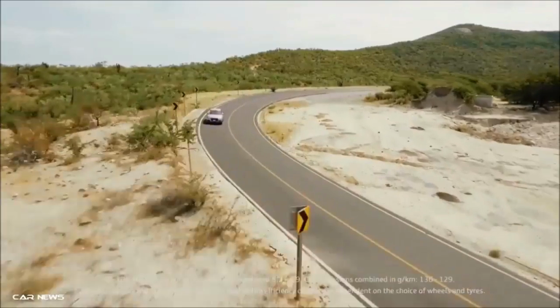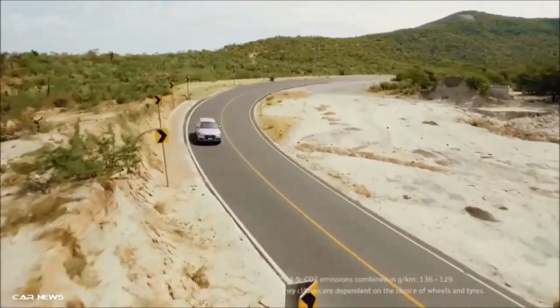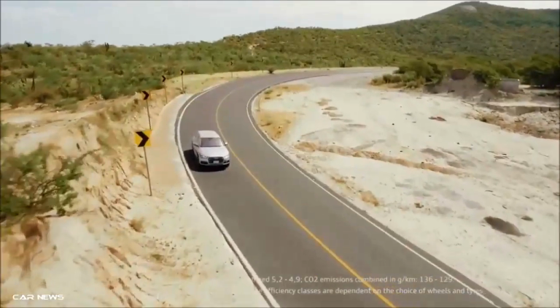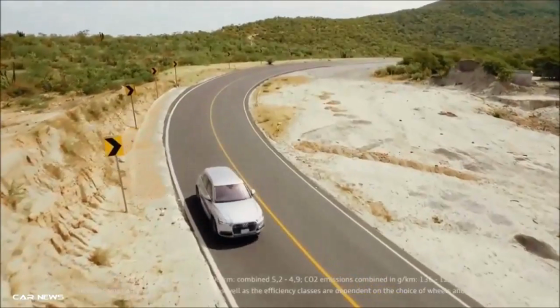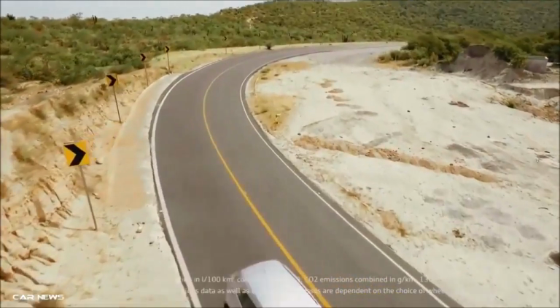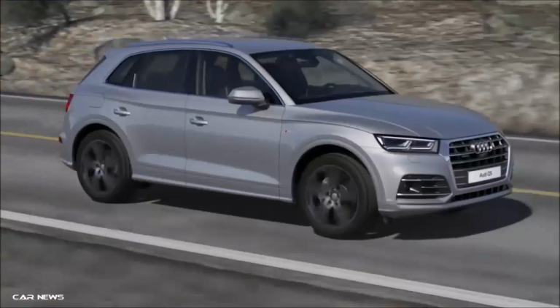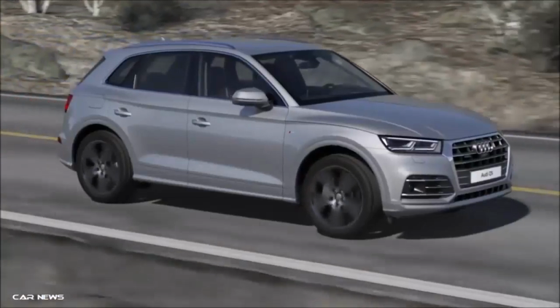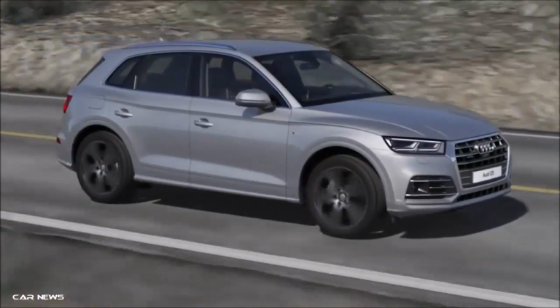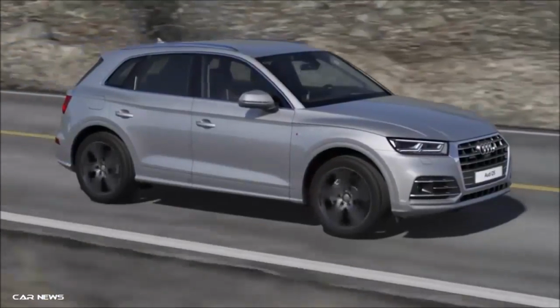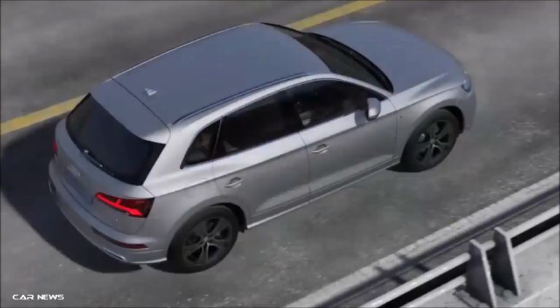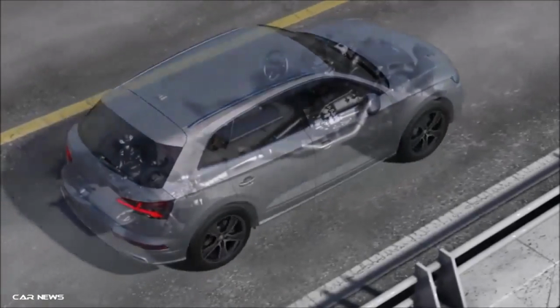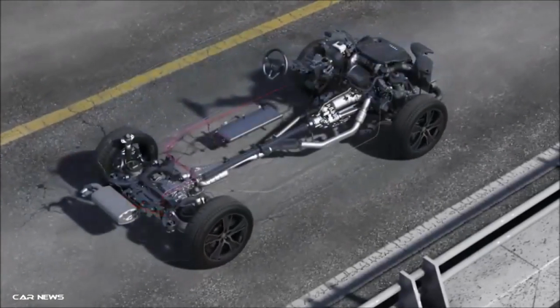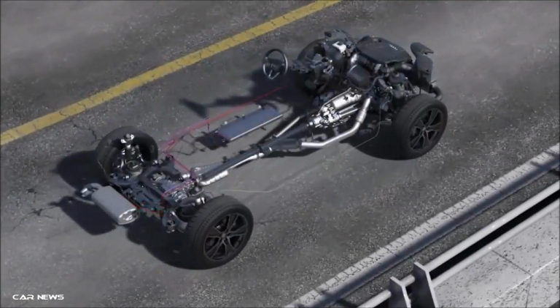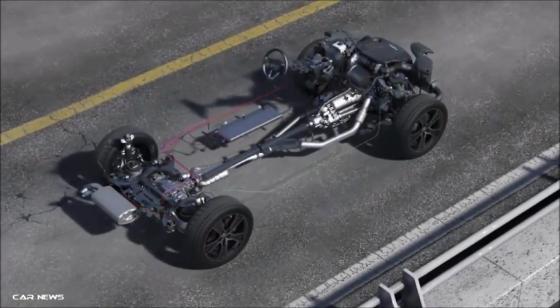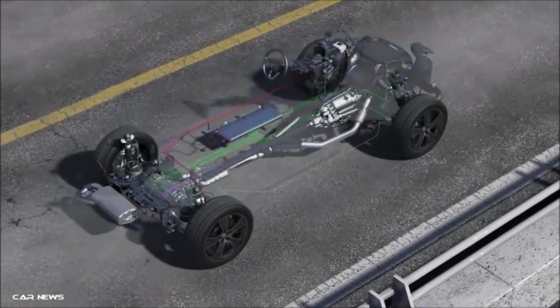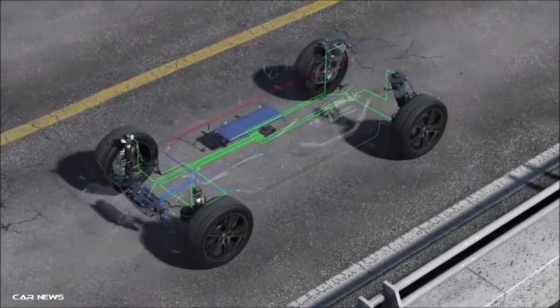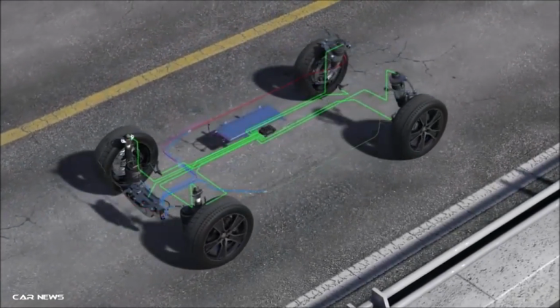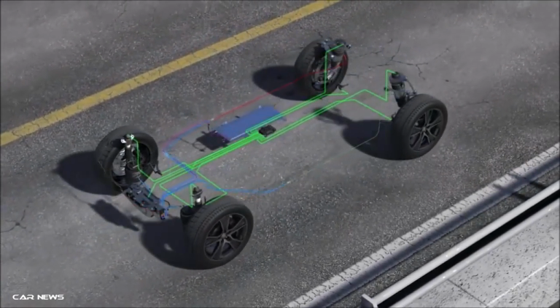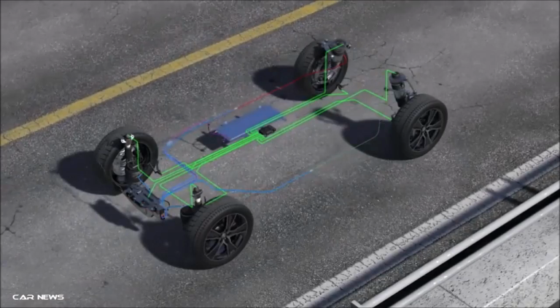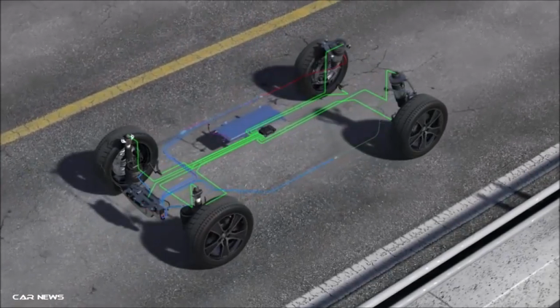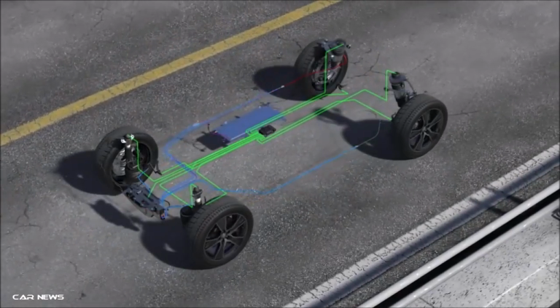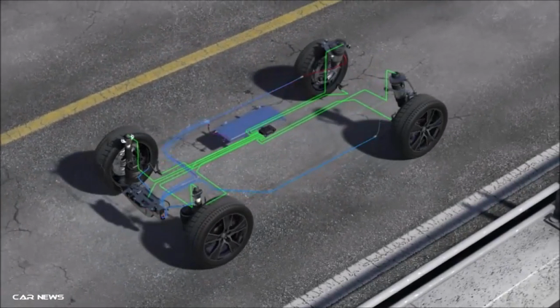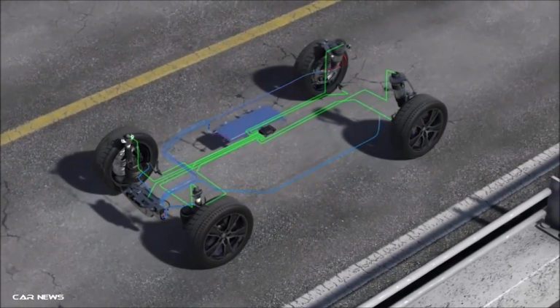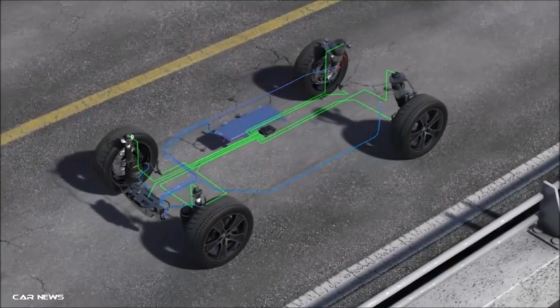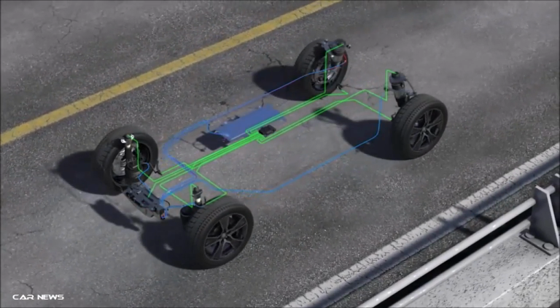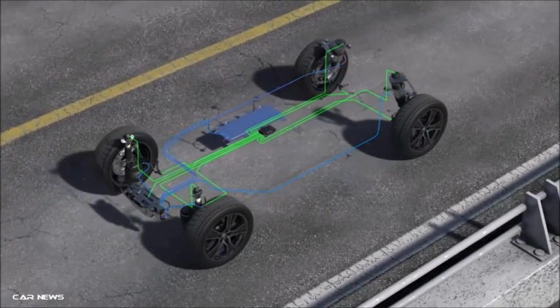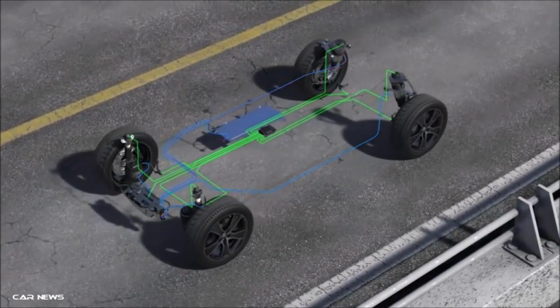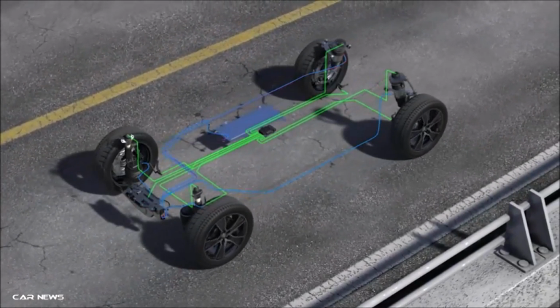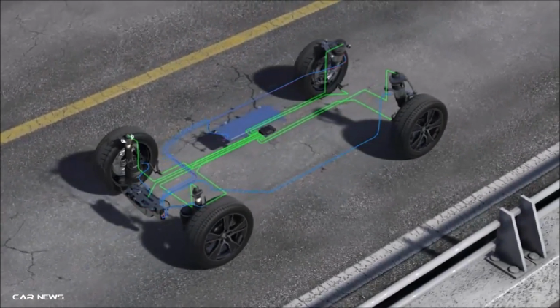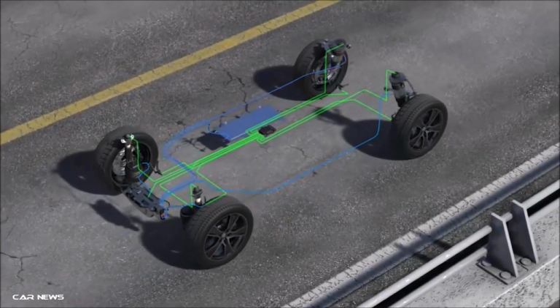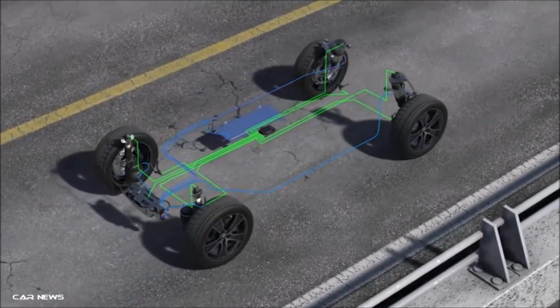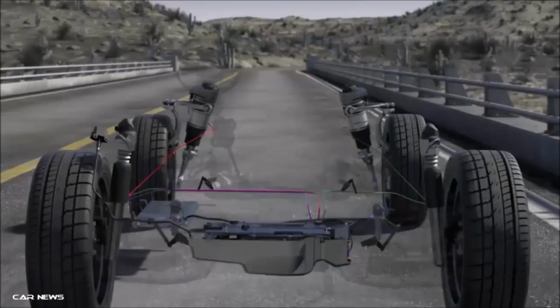Adaptive air suspension — a new development for the Audi Q5. The air suspension with damper control offers more comfort or exceptionally sporty handling as desired.